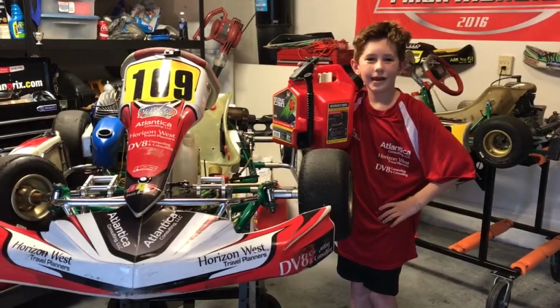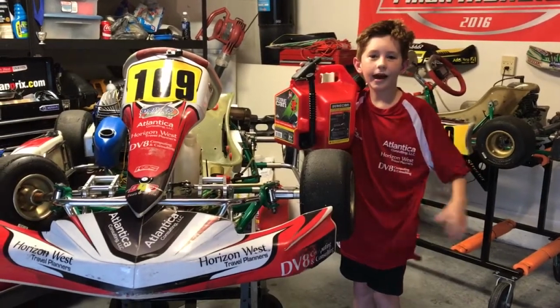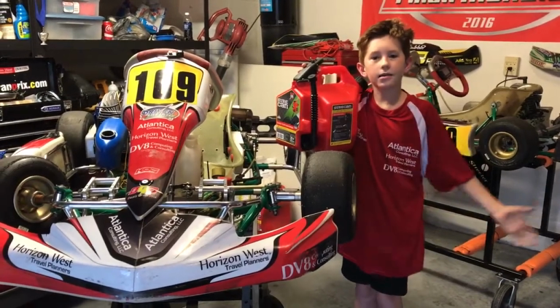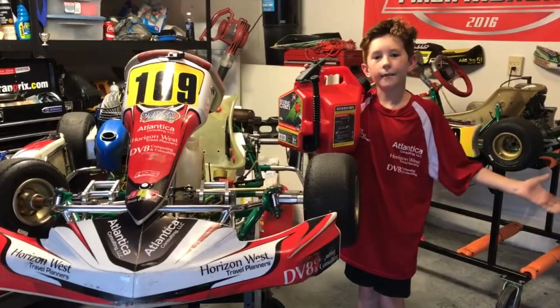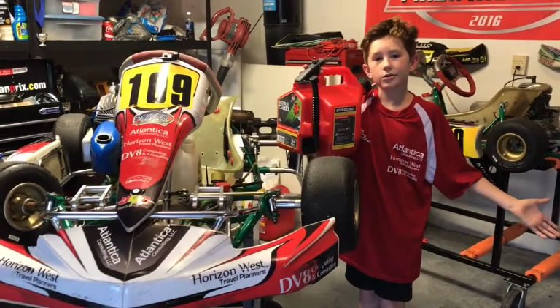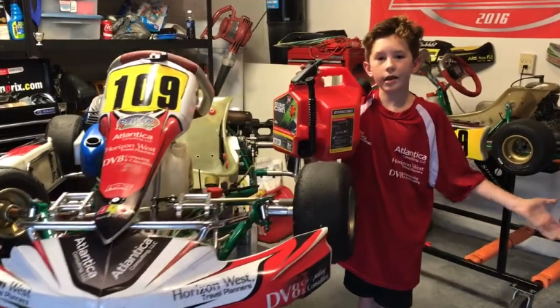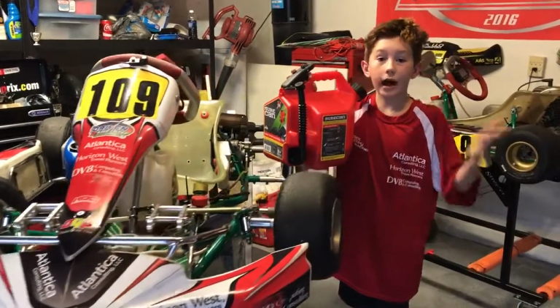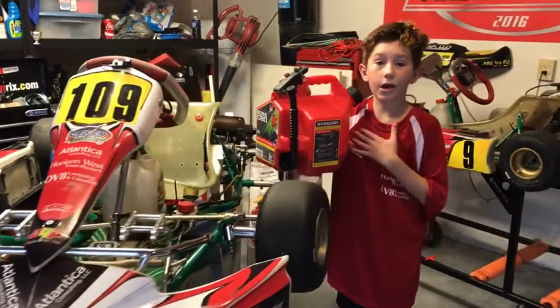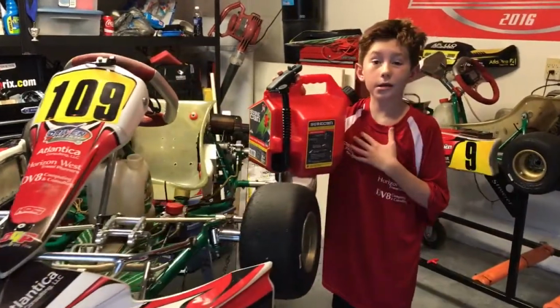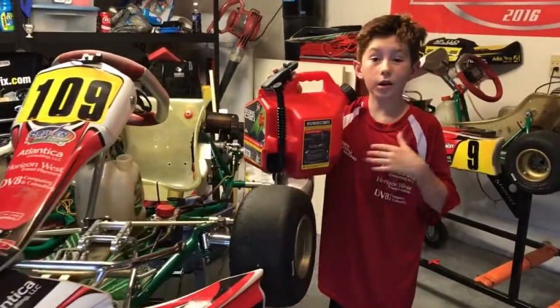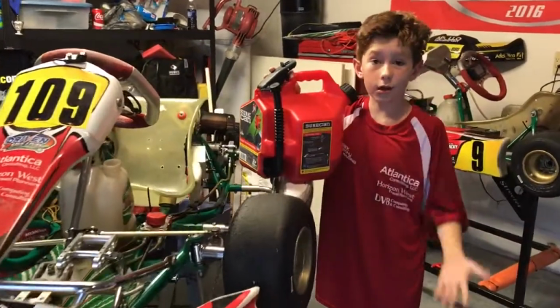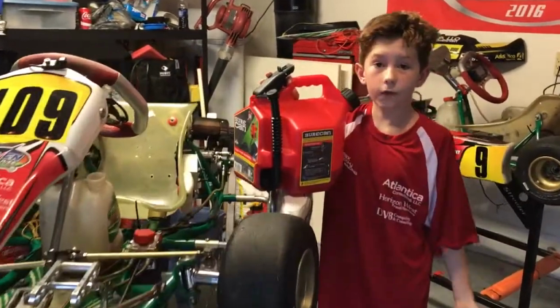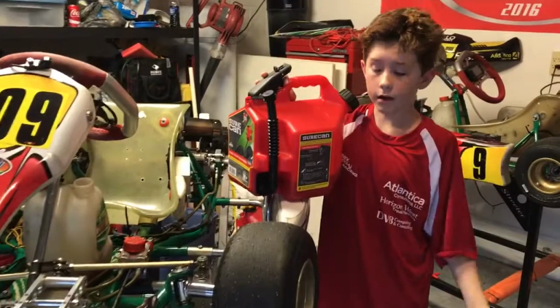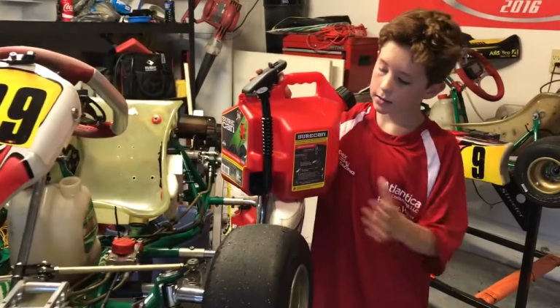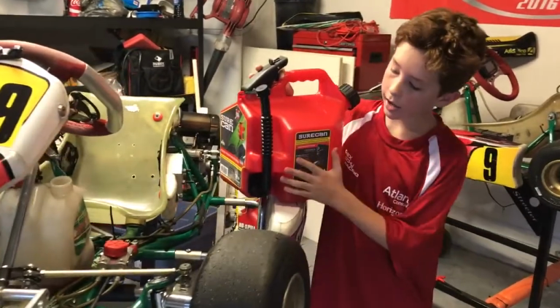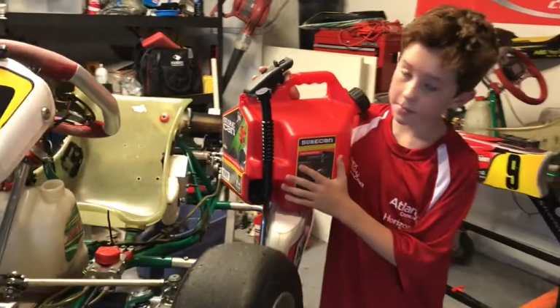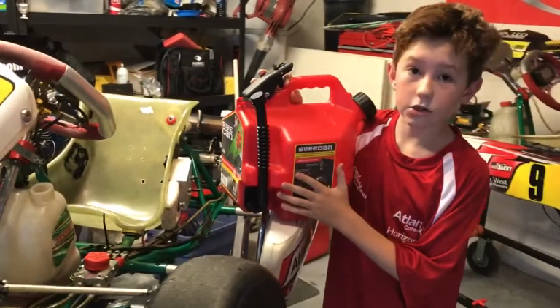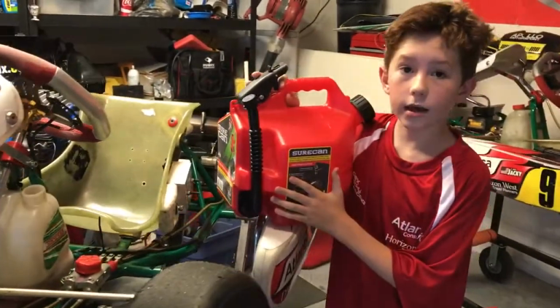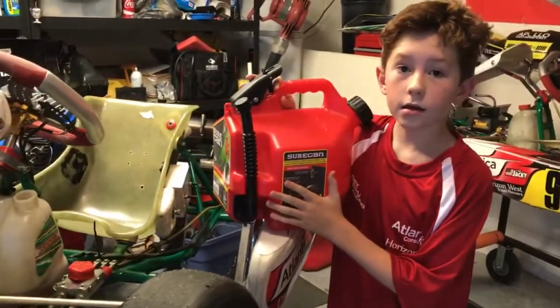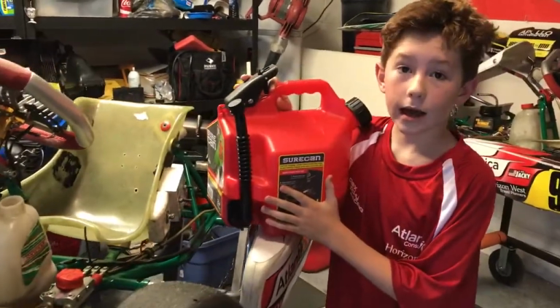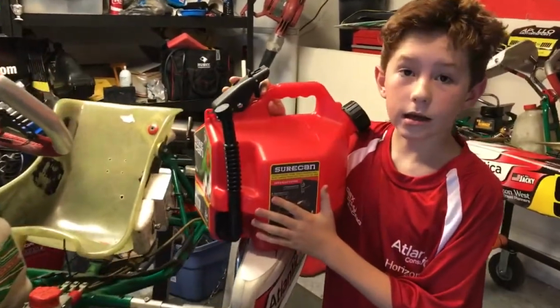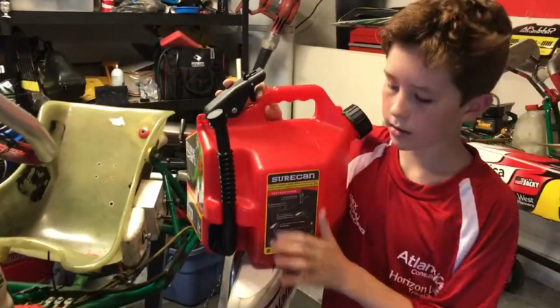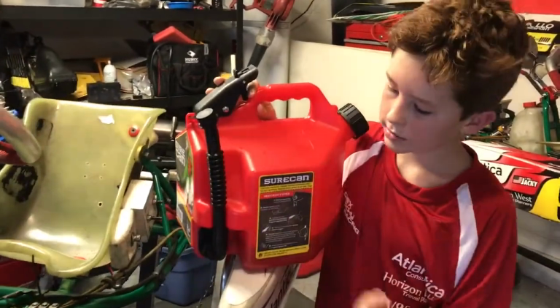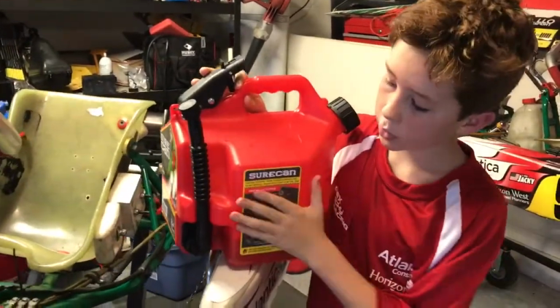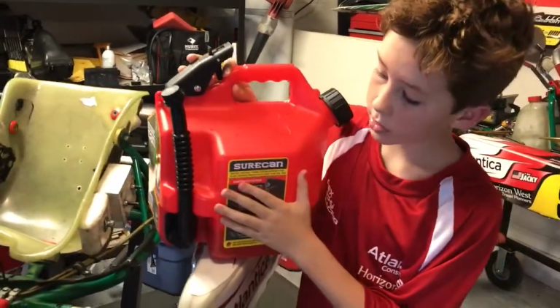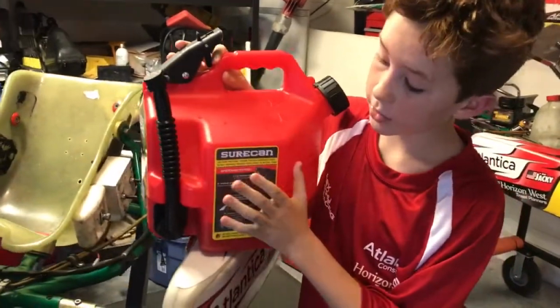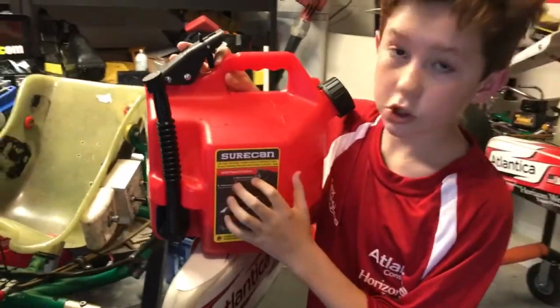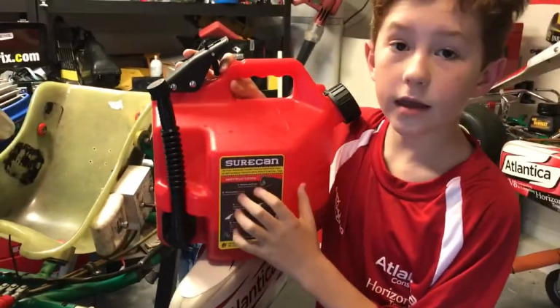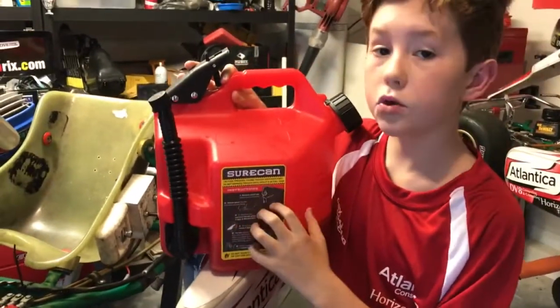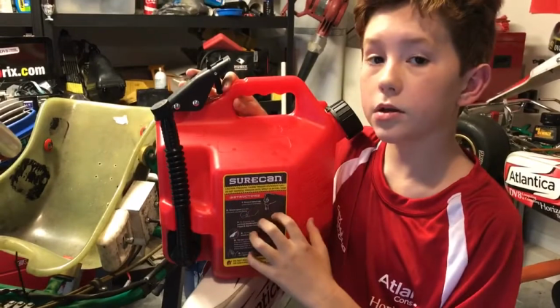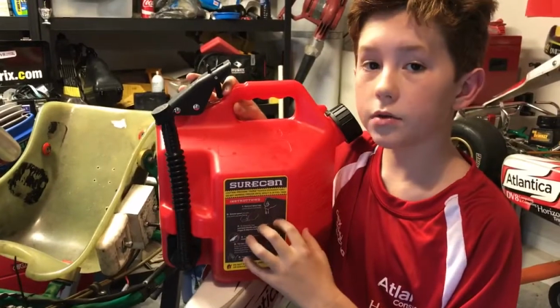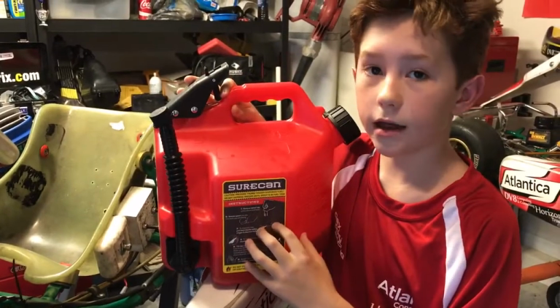Hey guys, I'm Al Shaky. I'm a kart racer in Orlando, Florida. I represent SureCan Gas Can. Today we are going to be talking about SureCan the 2.2 gallon.